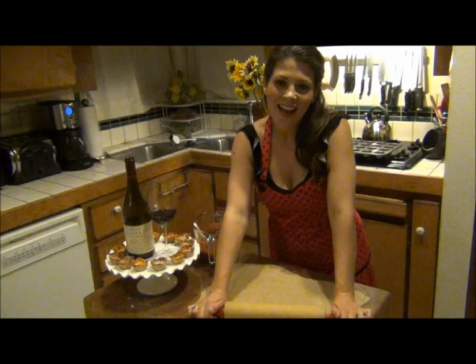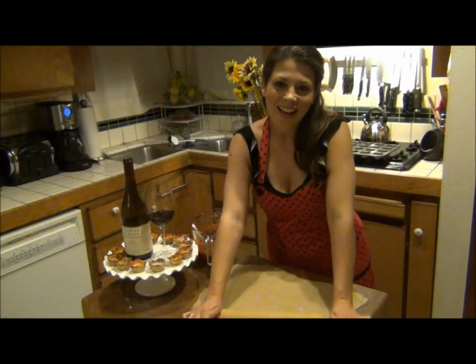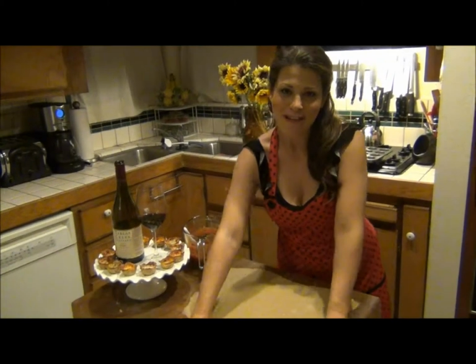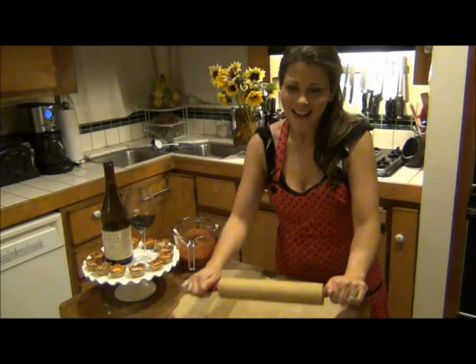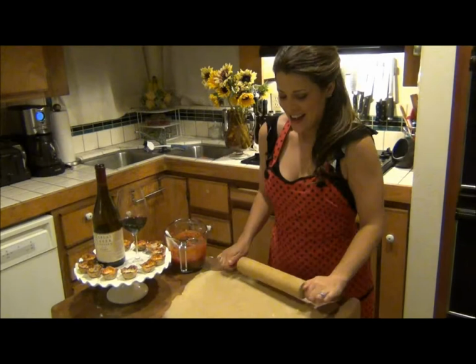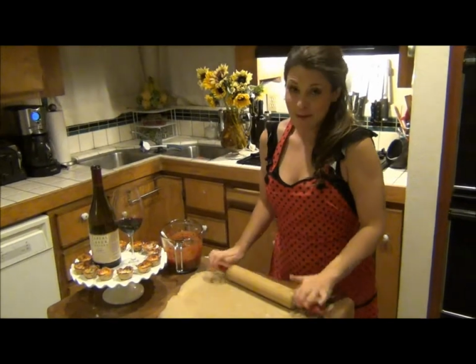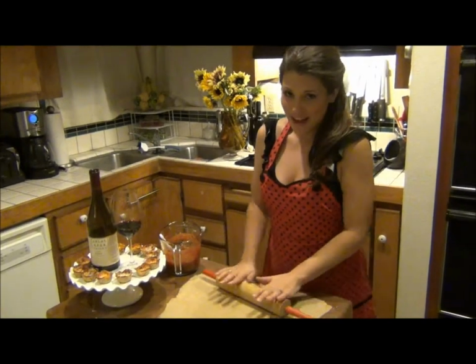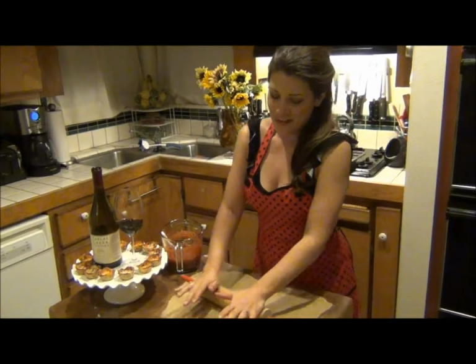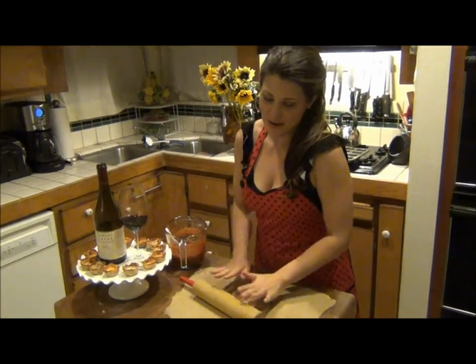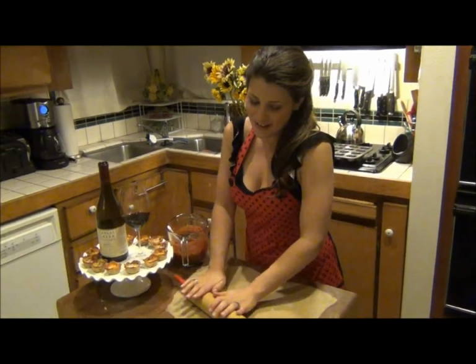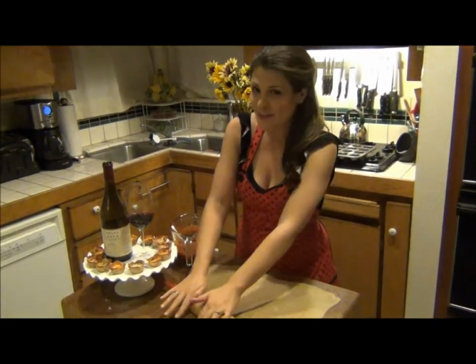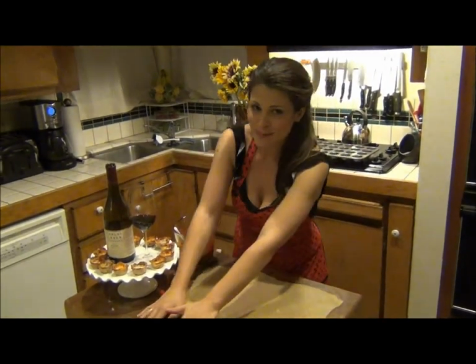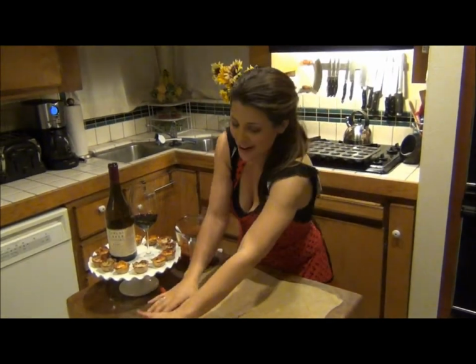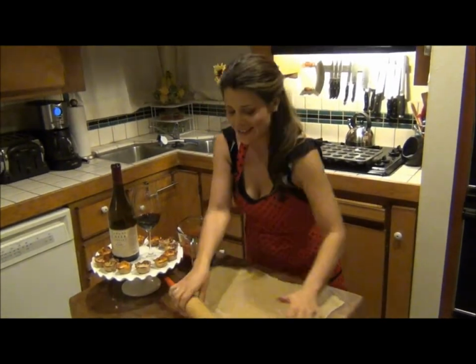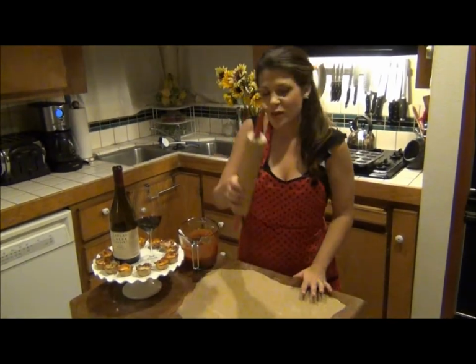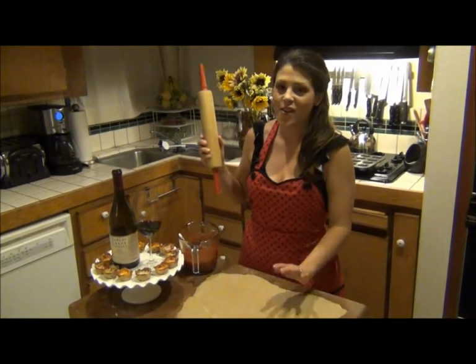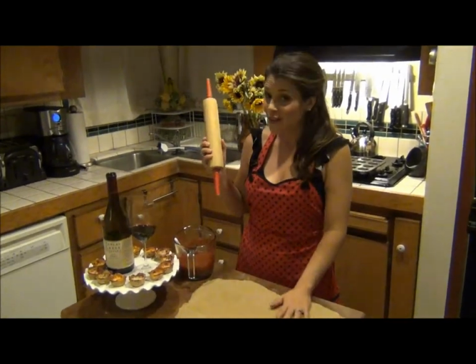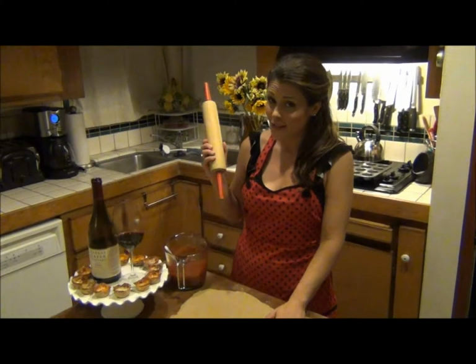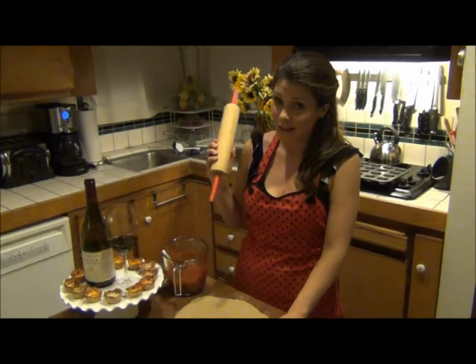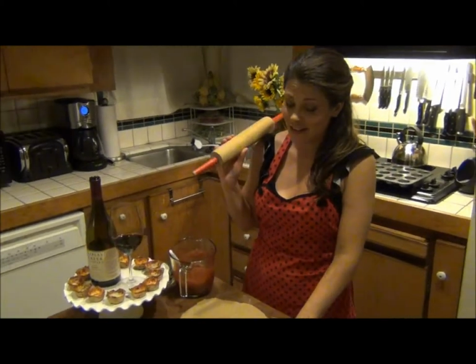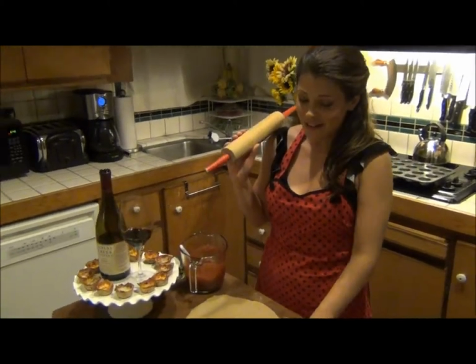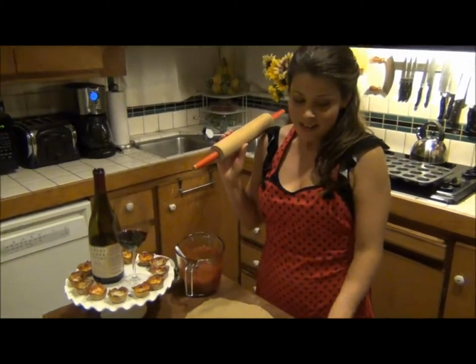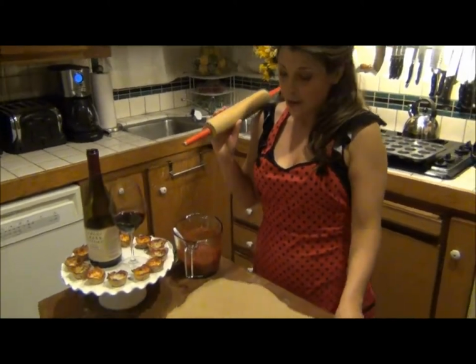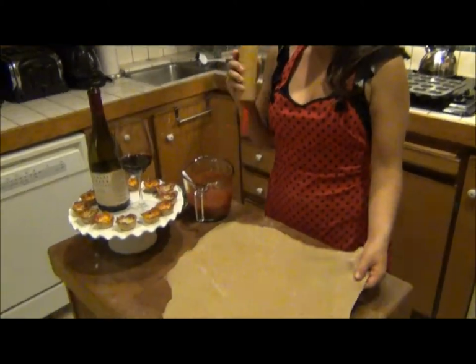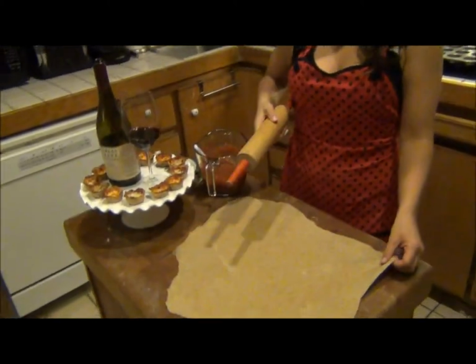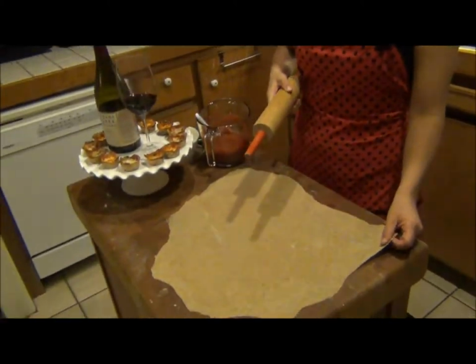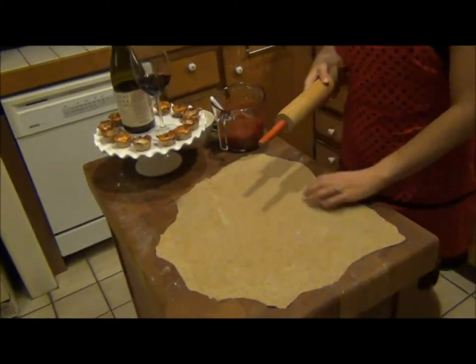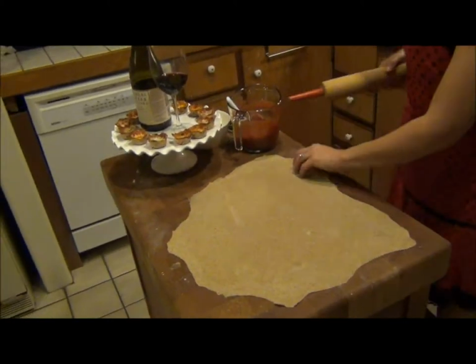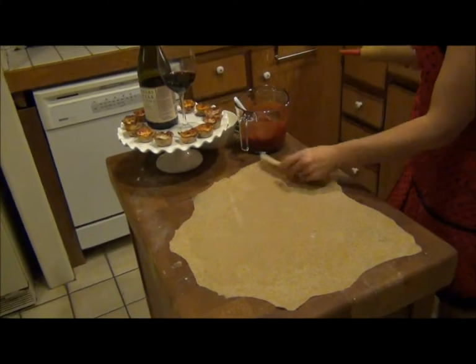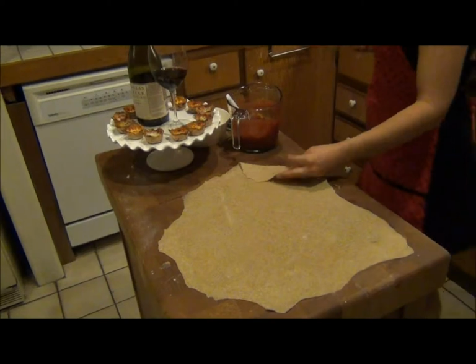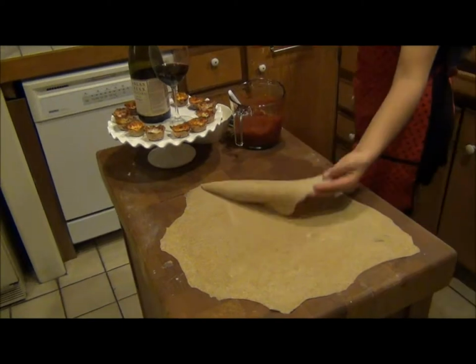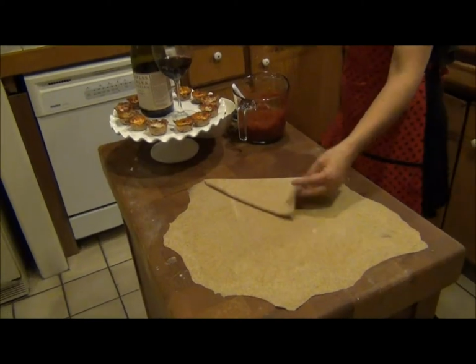Hi and welcome back. I've been rolling out this dough and you would be surprised — this is only a third of the dough we made earlier. So let's get started. I rolled this out nice and thin.